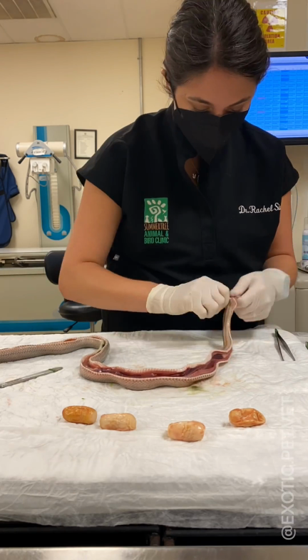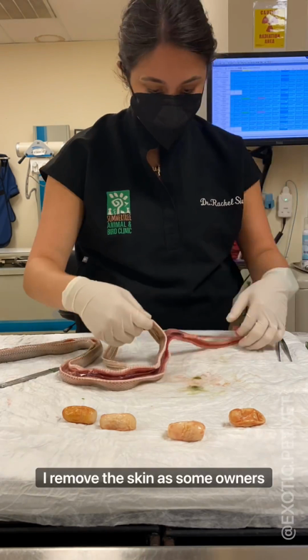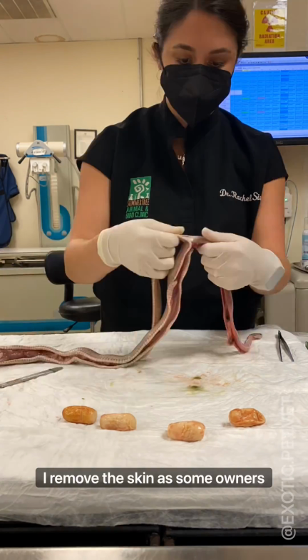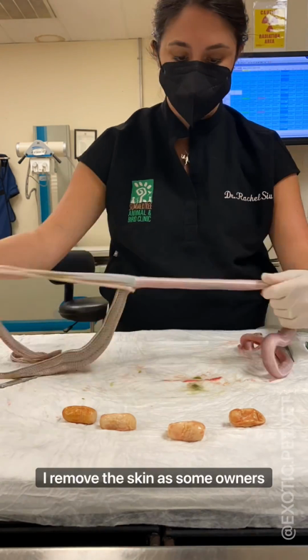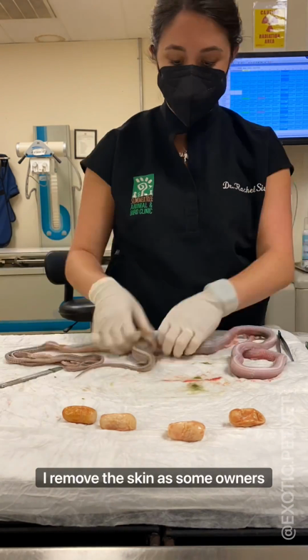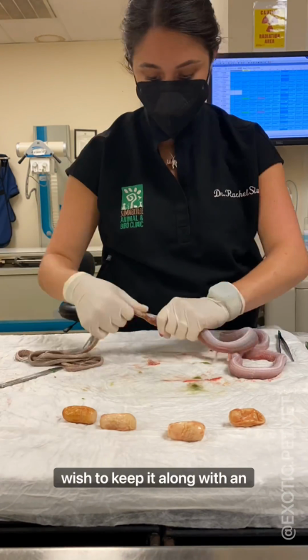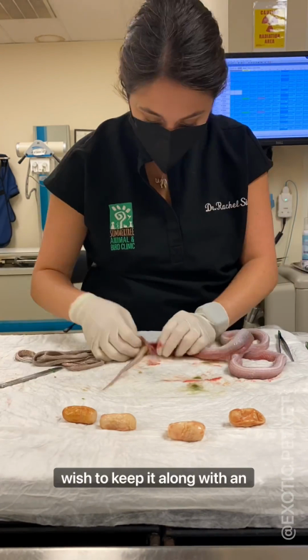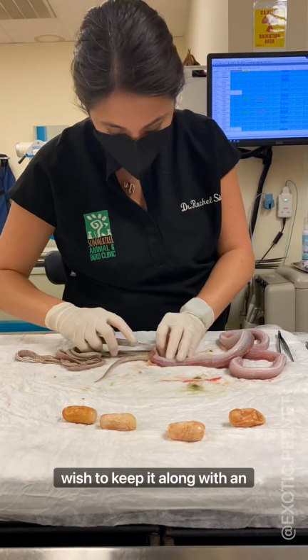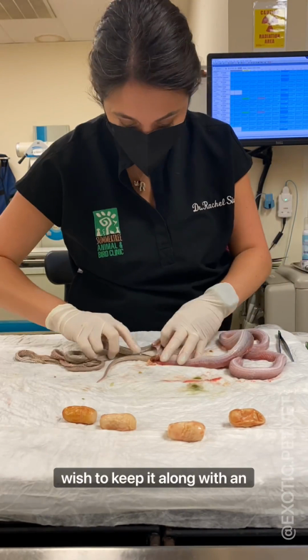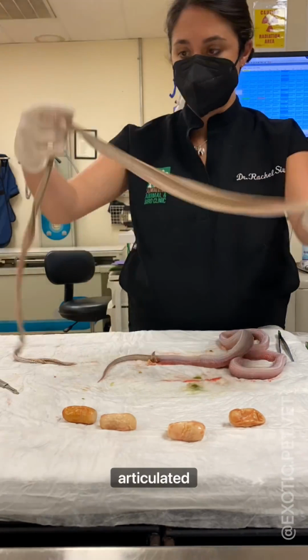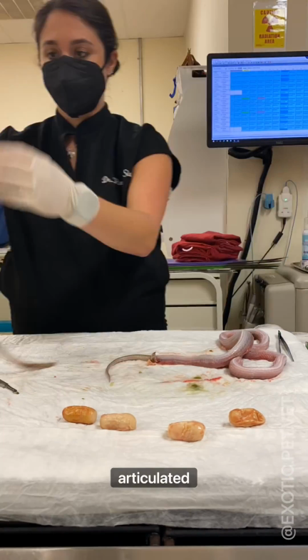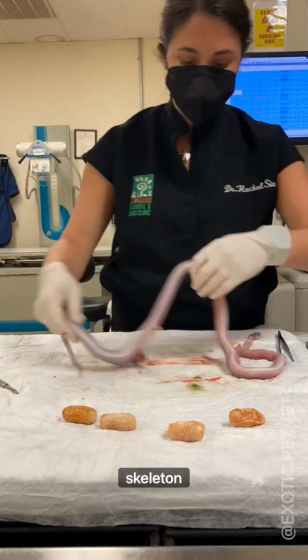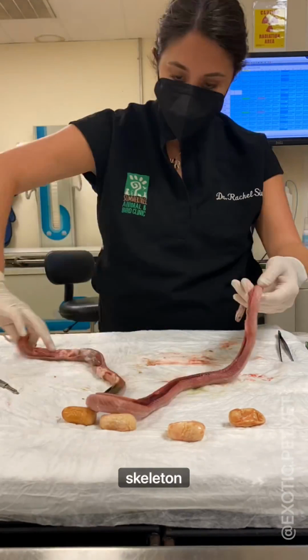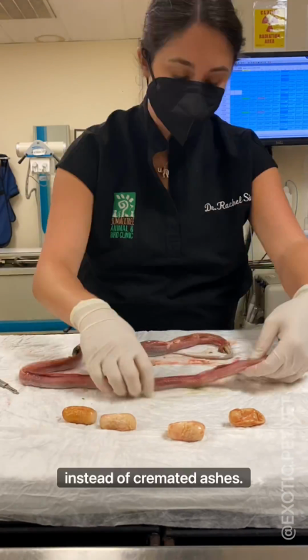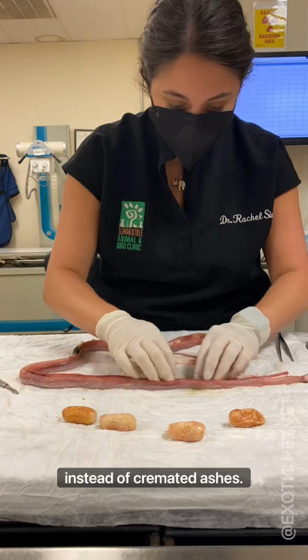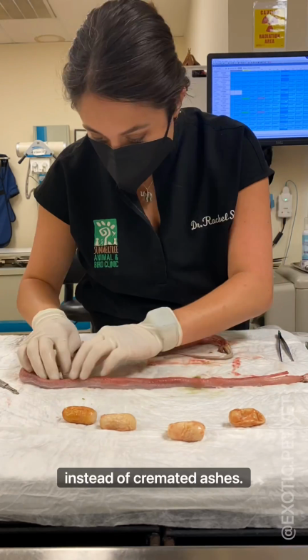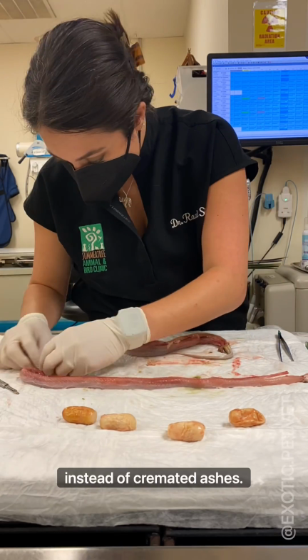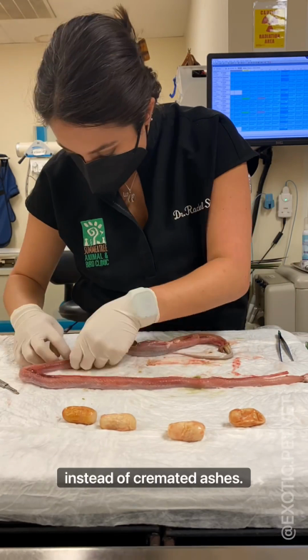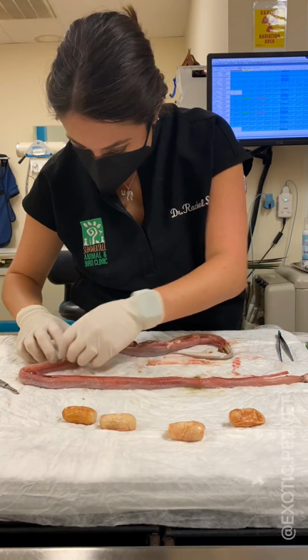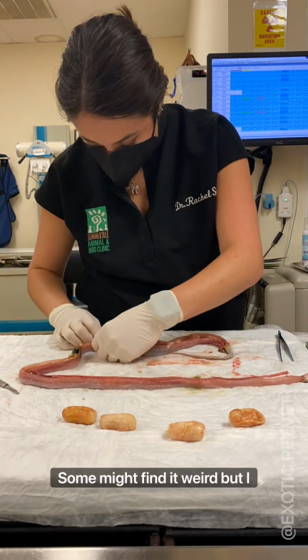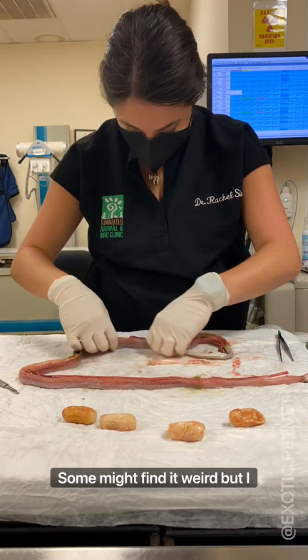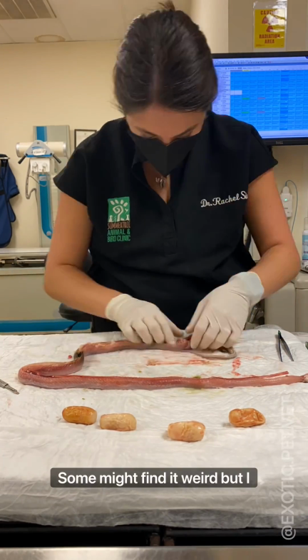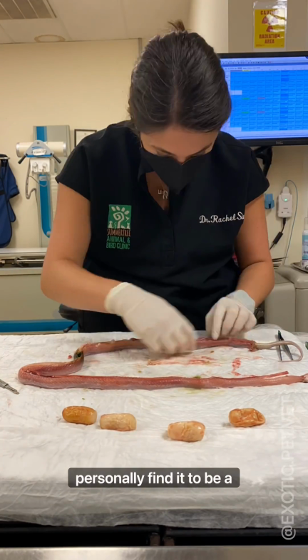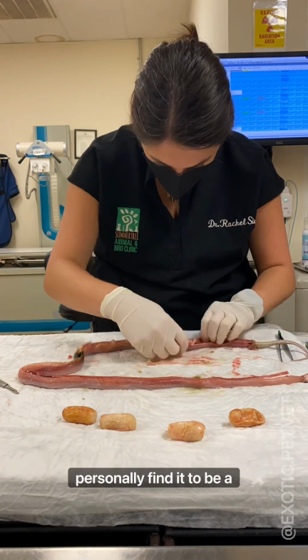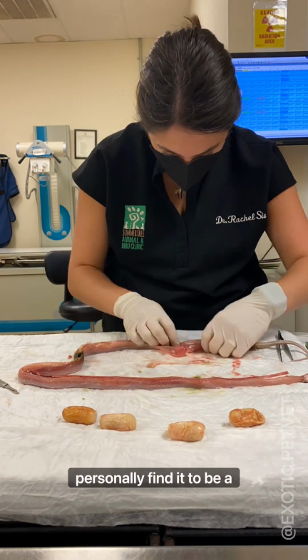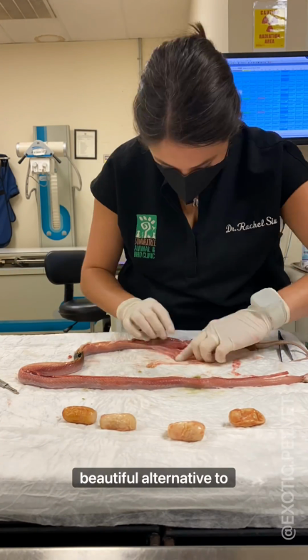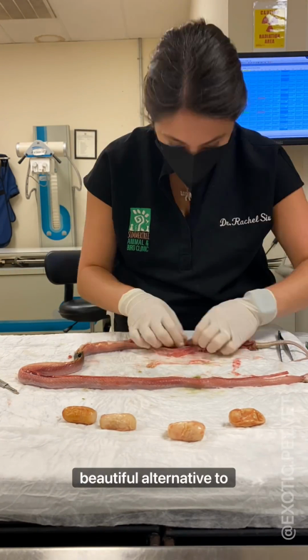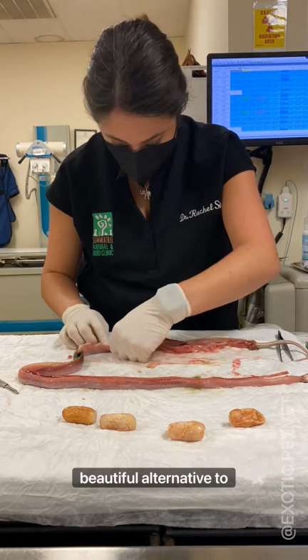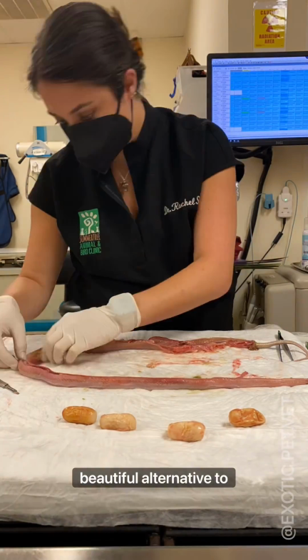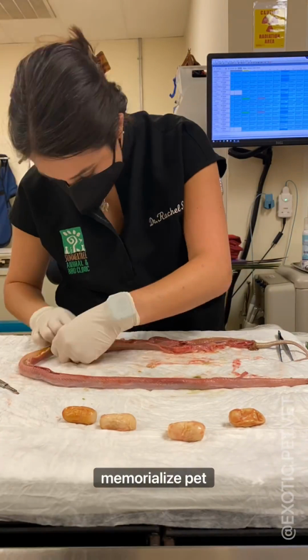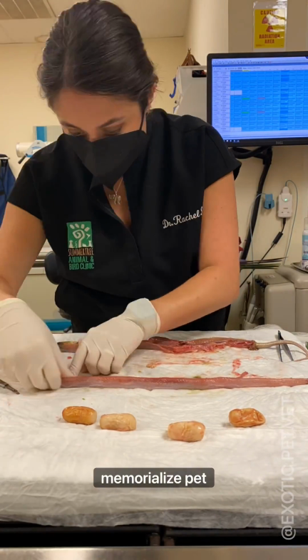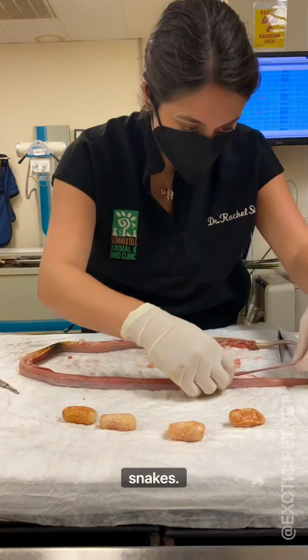I removed the skin, as some owners wish to keep it along with an articulated skeleton instead of cremated ashes. Some might find it weird, but I personally find it to be a beautiful alternative to memorialize pet snakes.